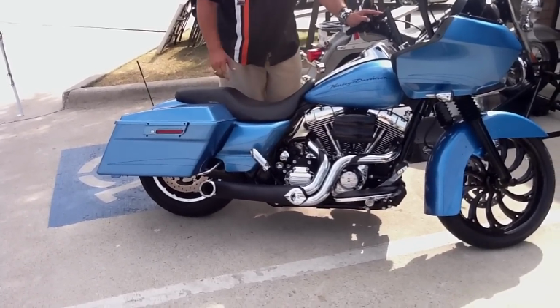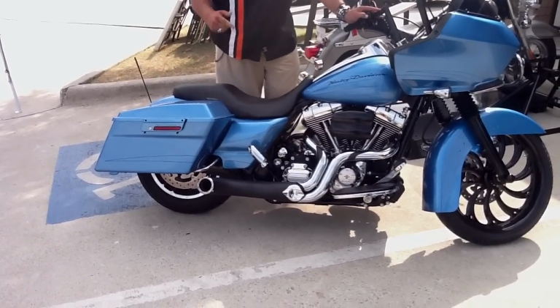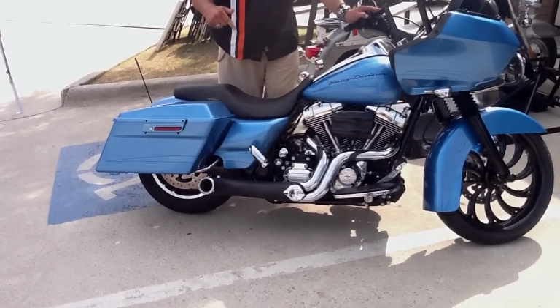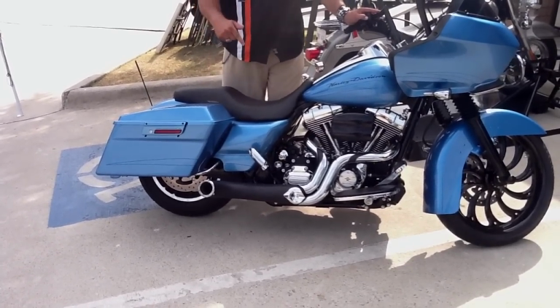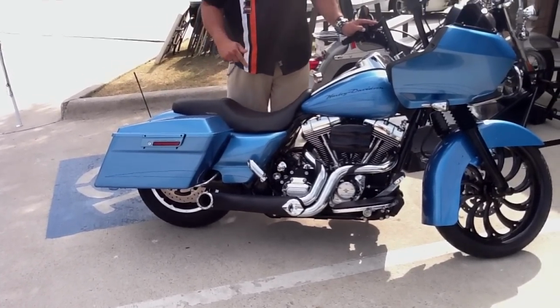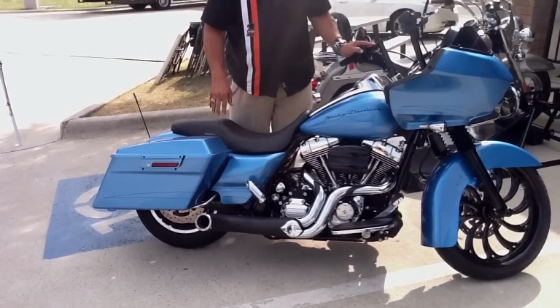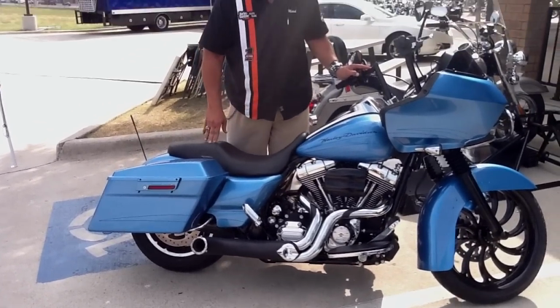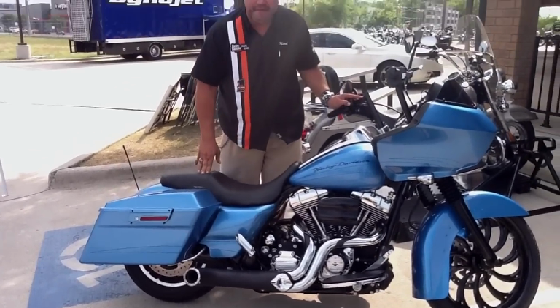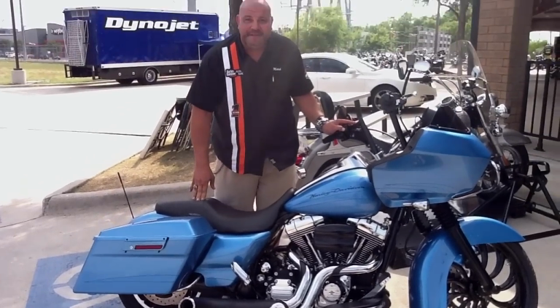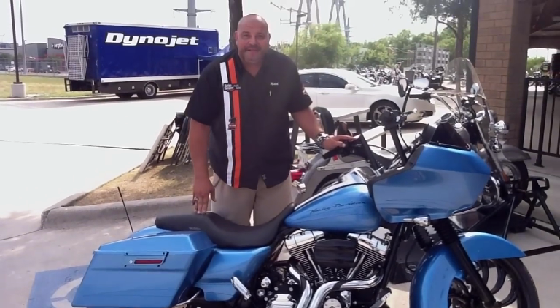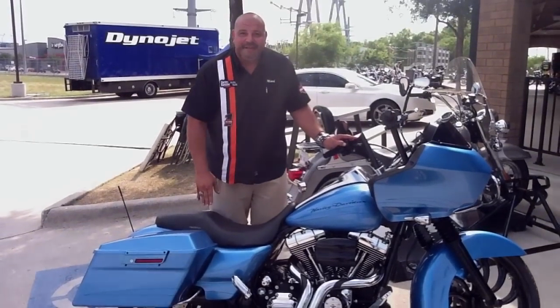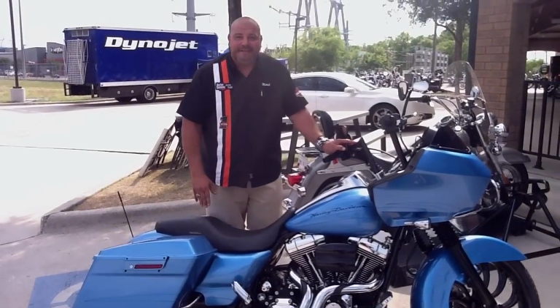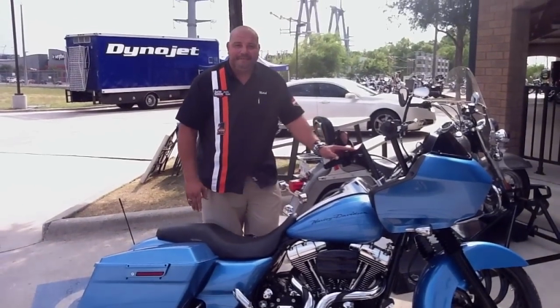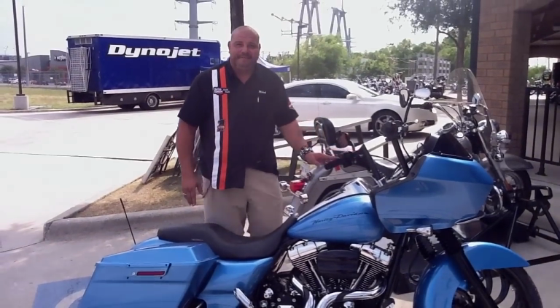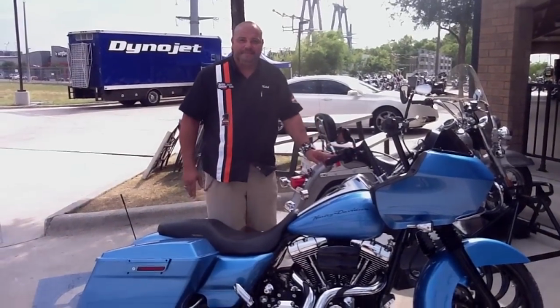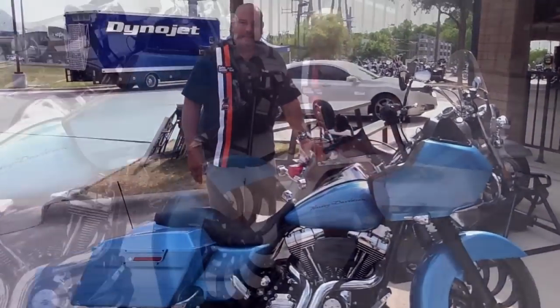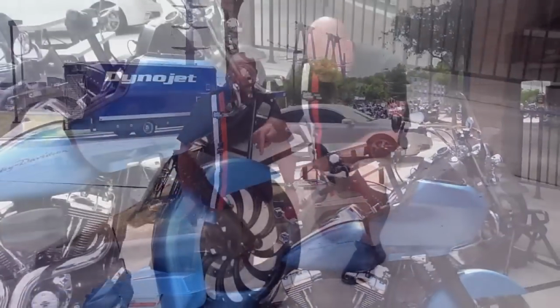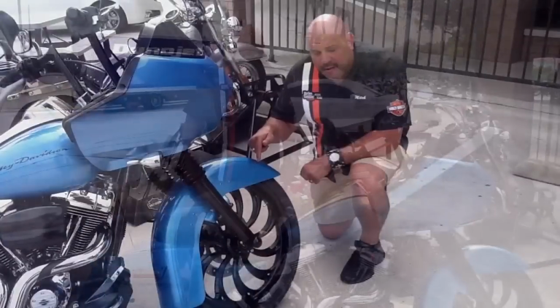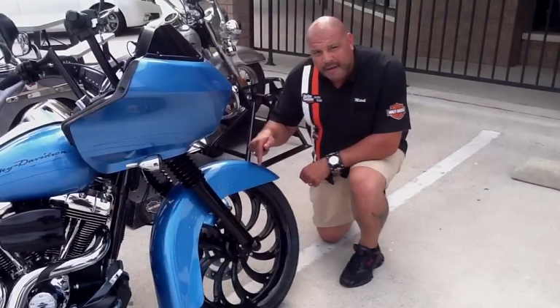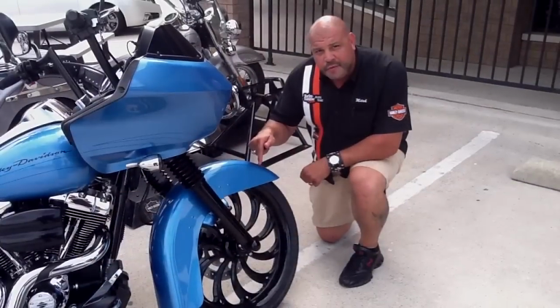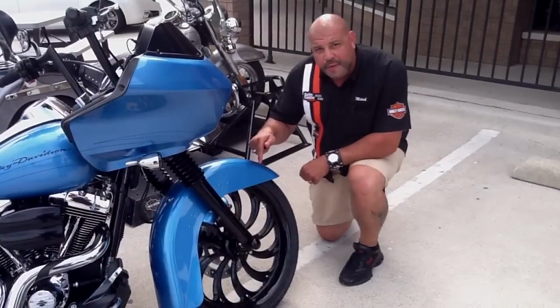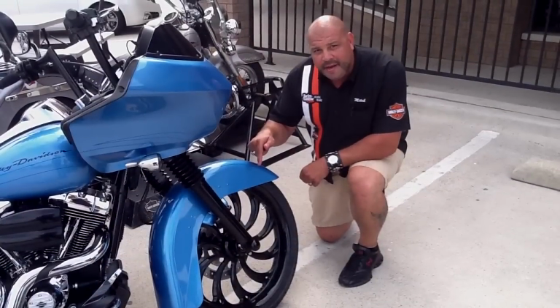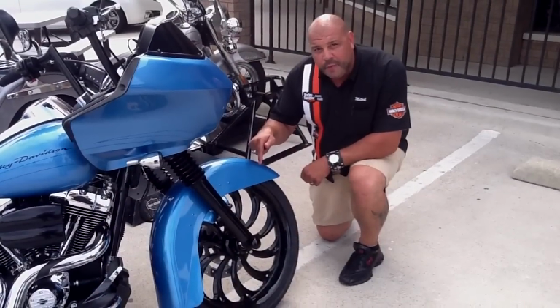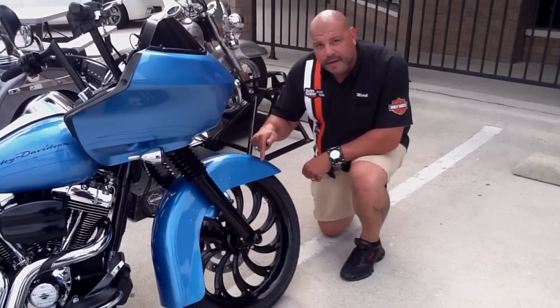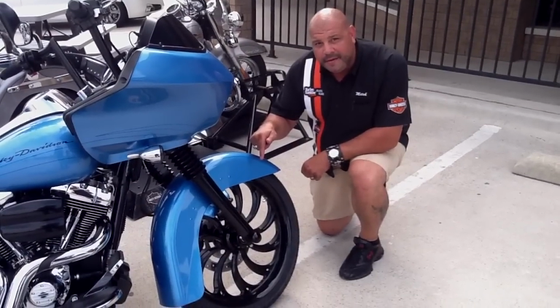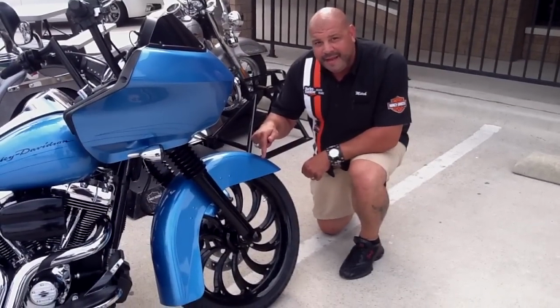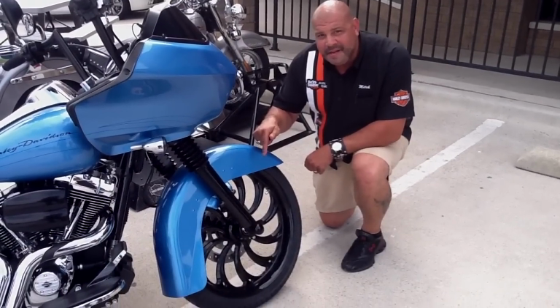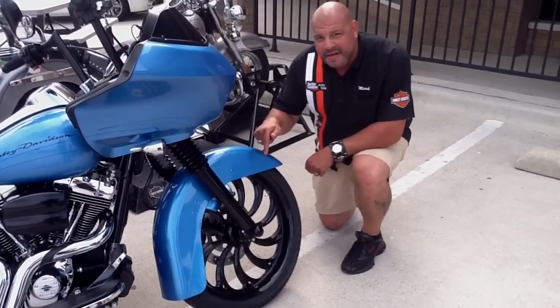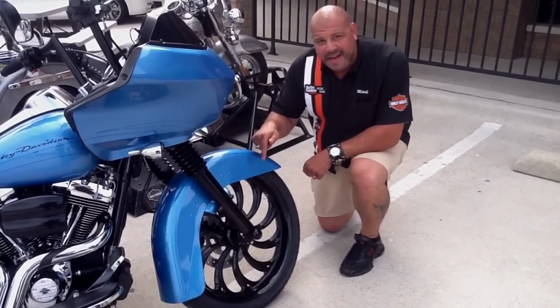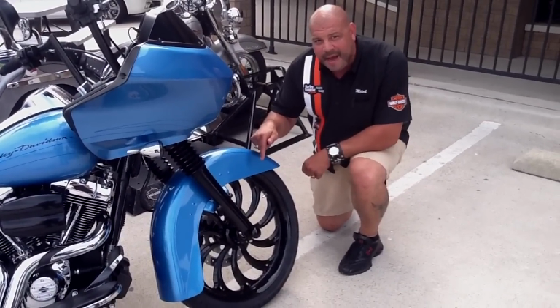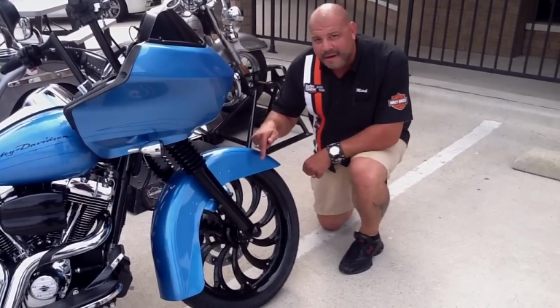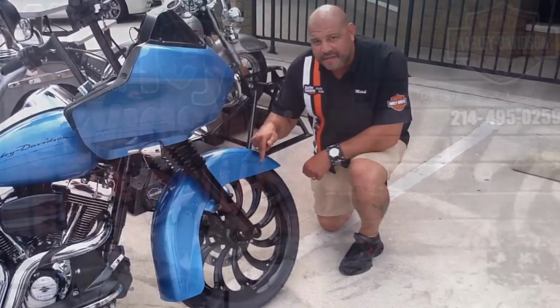Come down here and ride this one out. Look at this 21-inch wheel. It doesn't get any better than this.